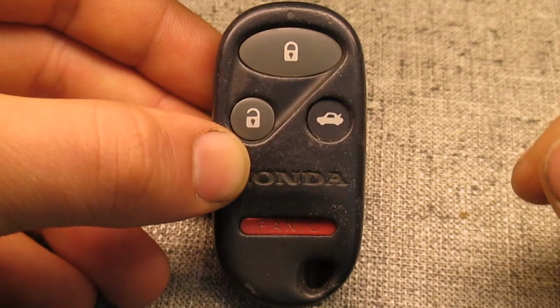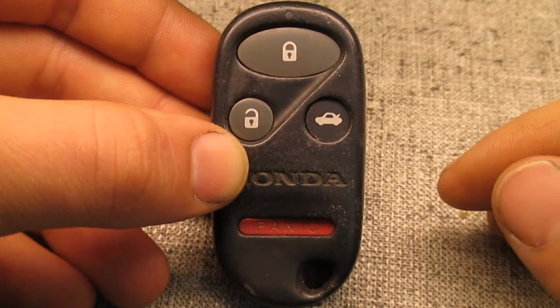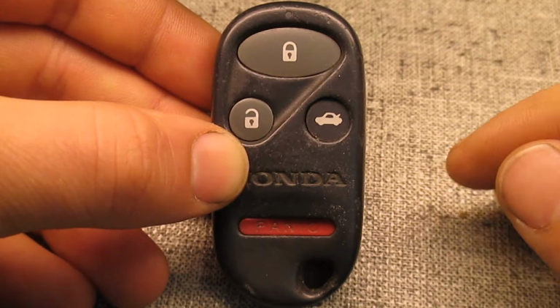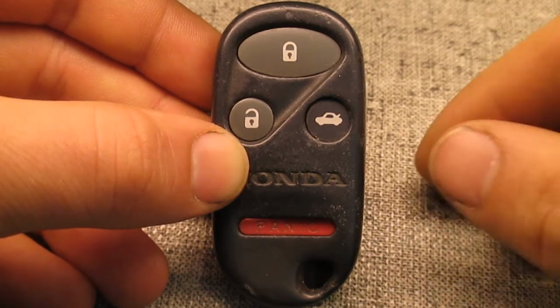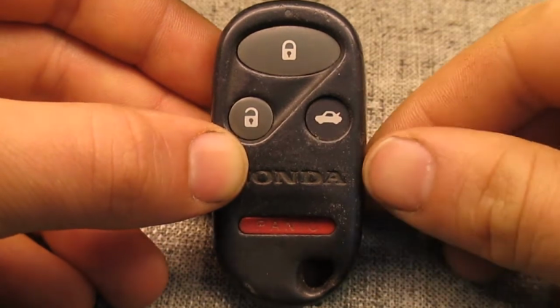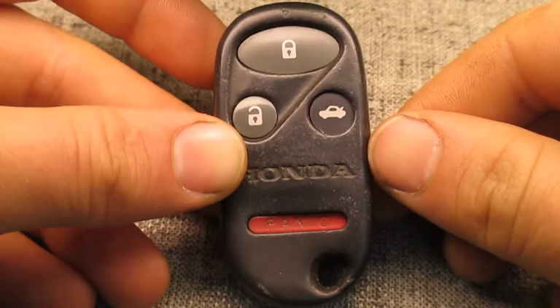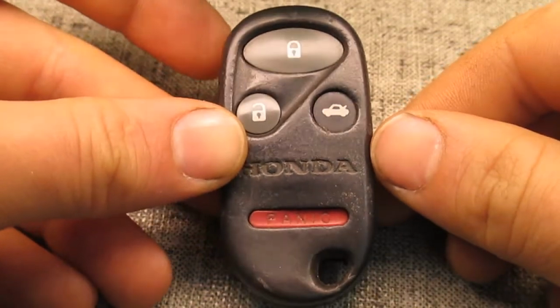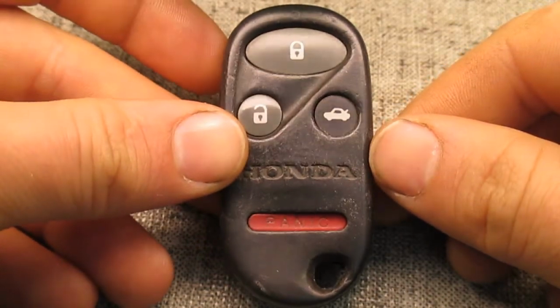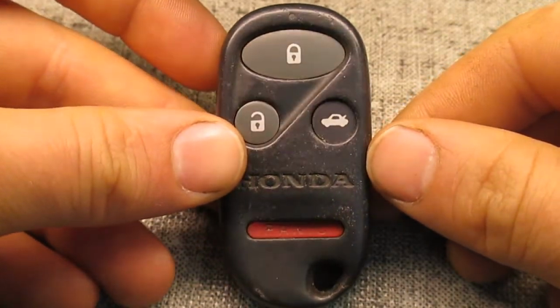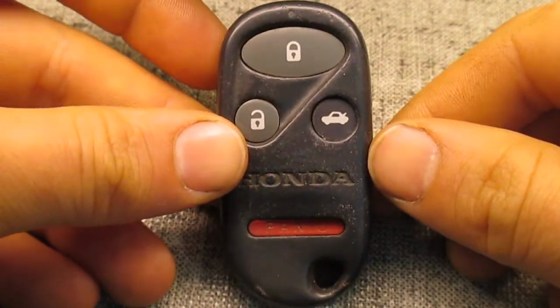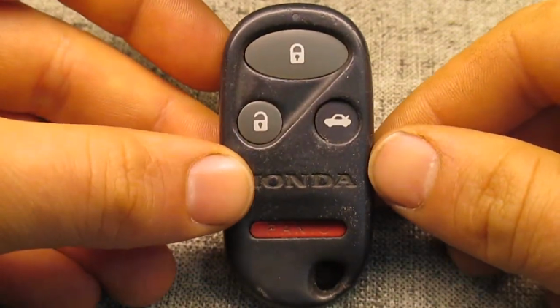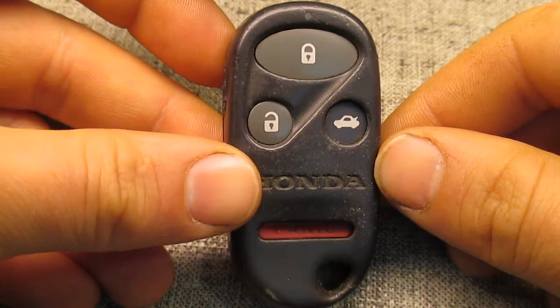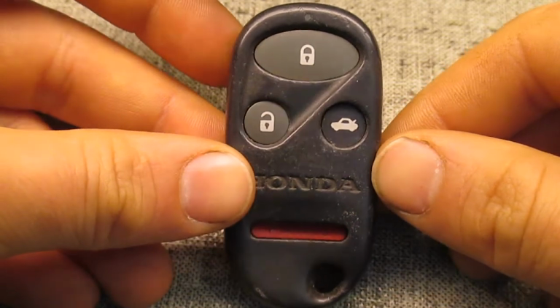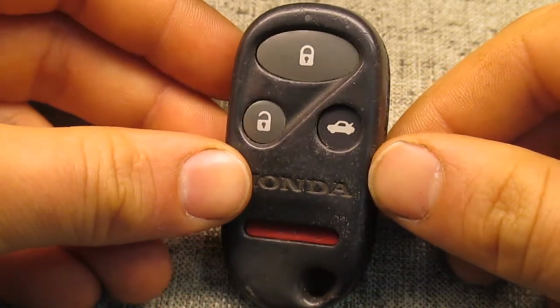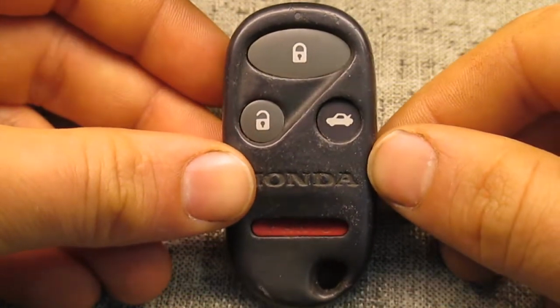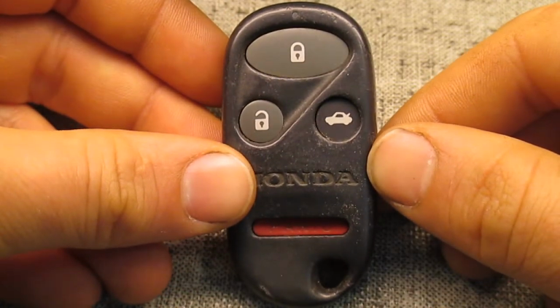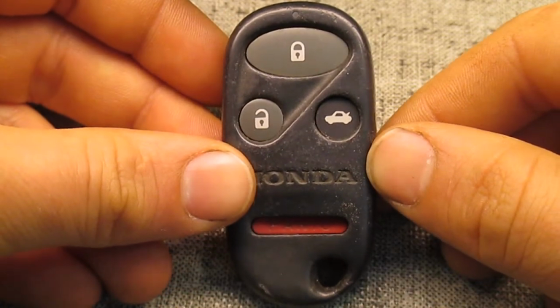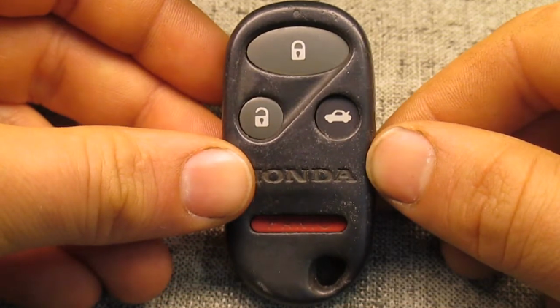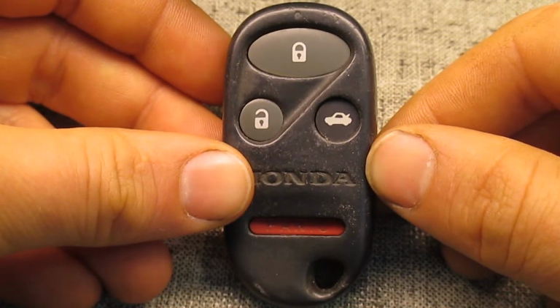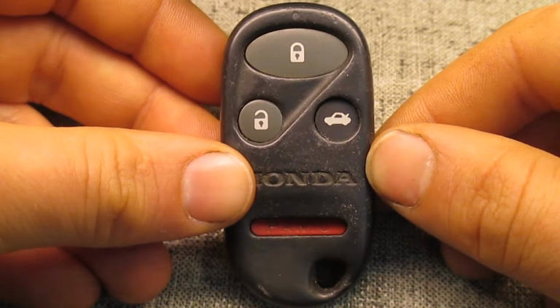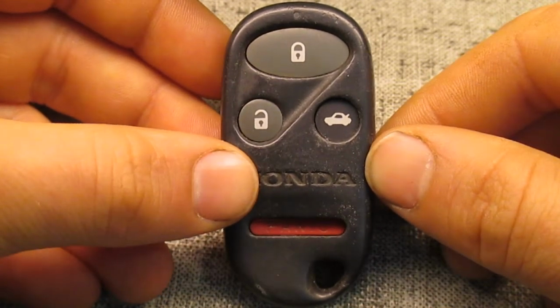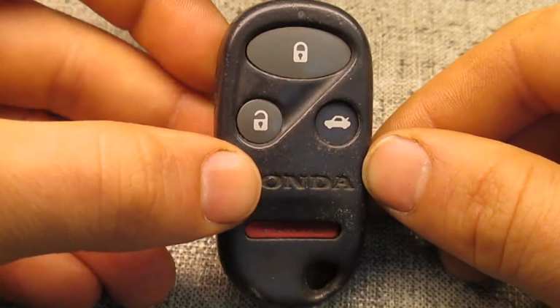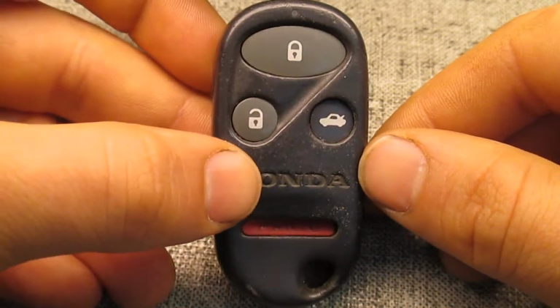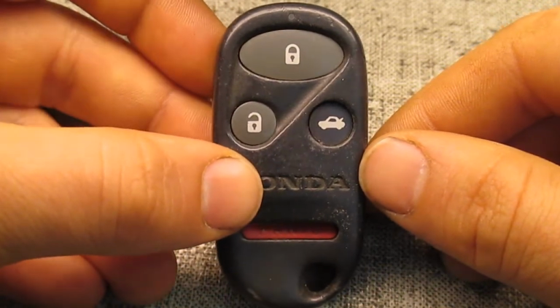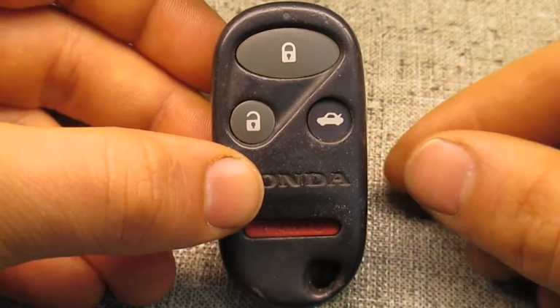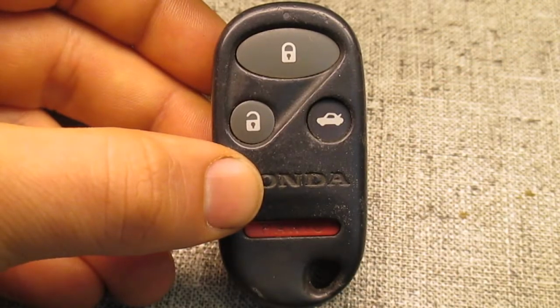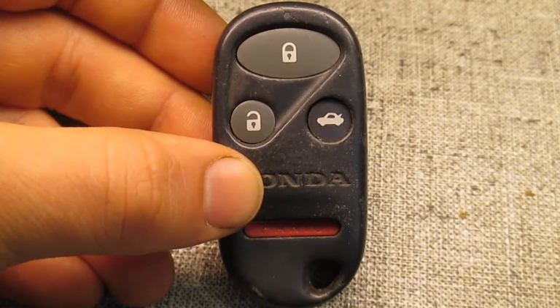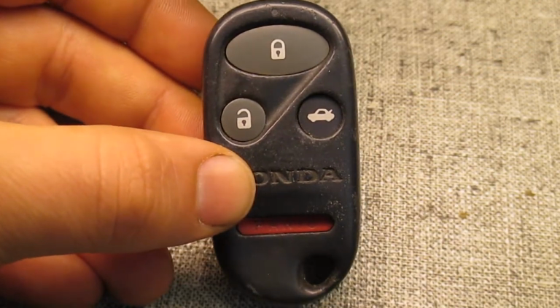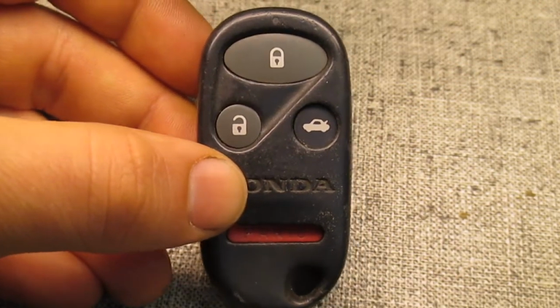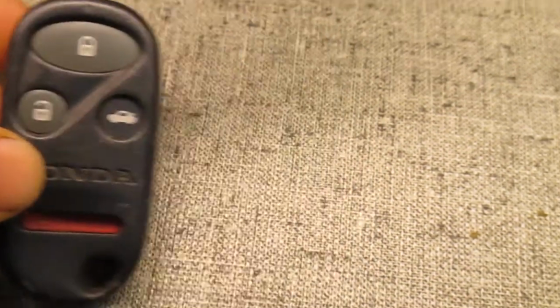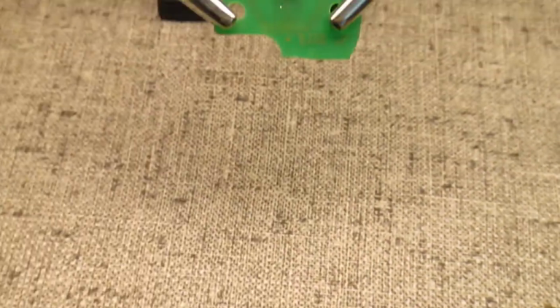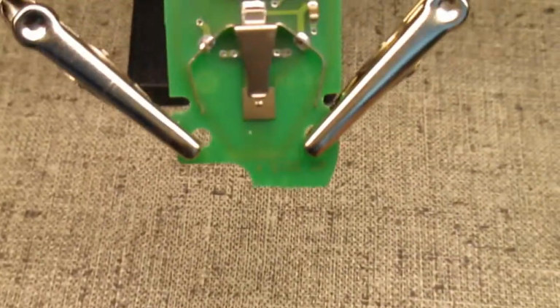Hello. Today we're going to be fixing this Honda key fob. It belongs to my sister. When she tried to replace the battery, the little battery holder on the circuit board ripped off. So let's take a look at what we've got going on here.